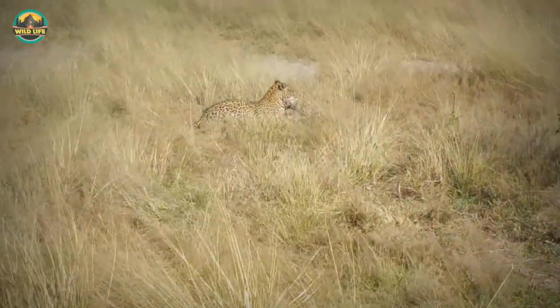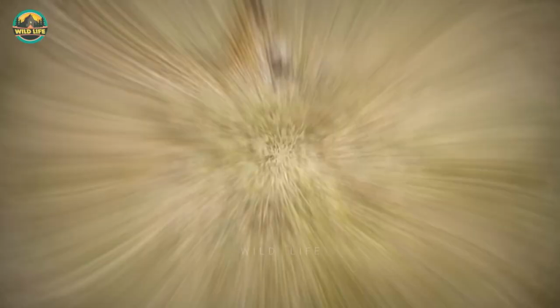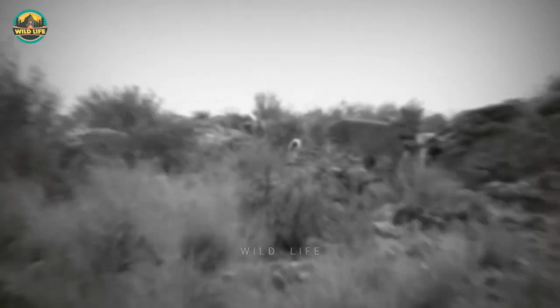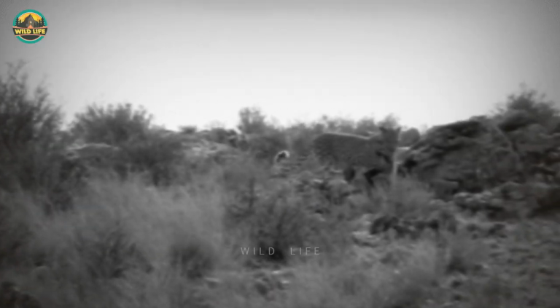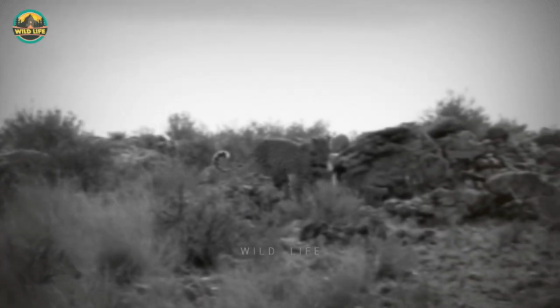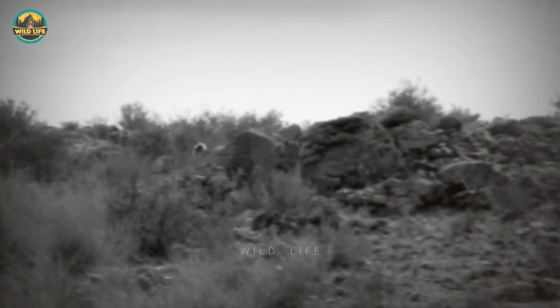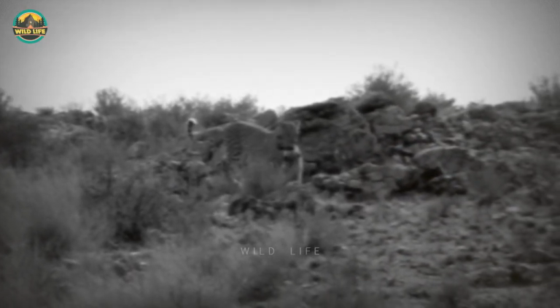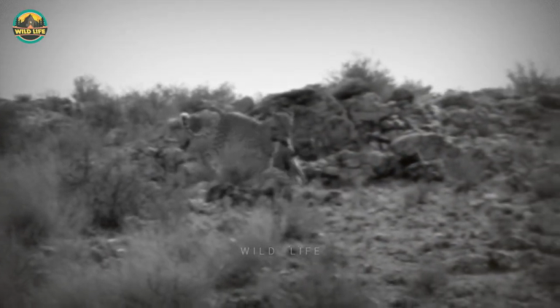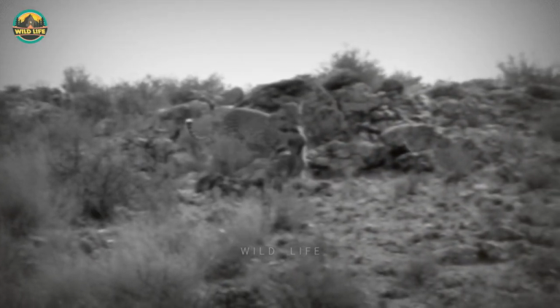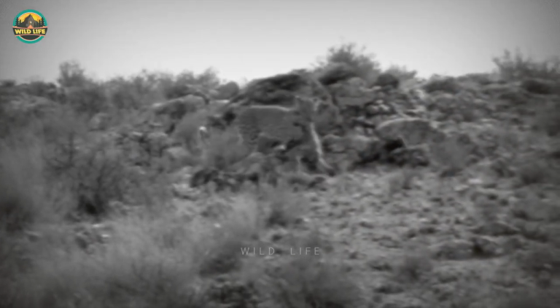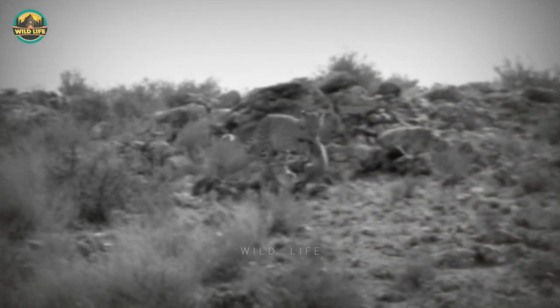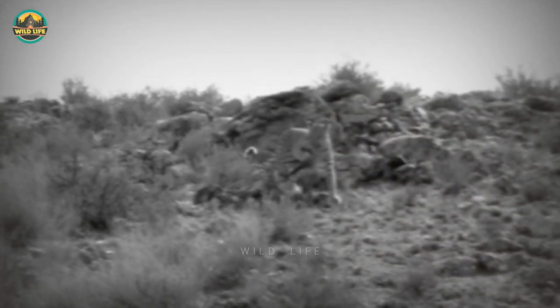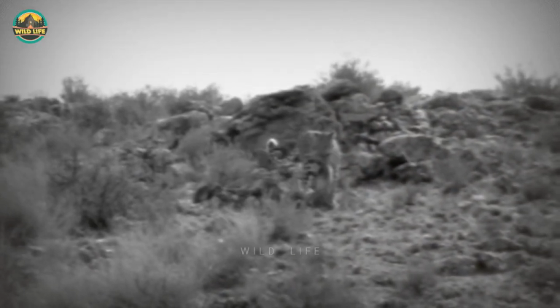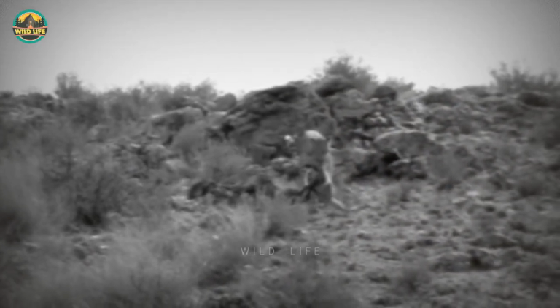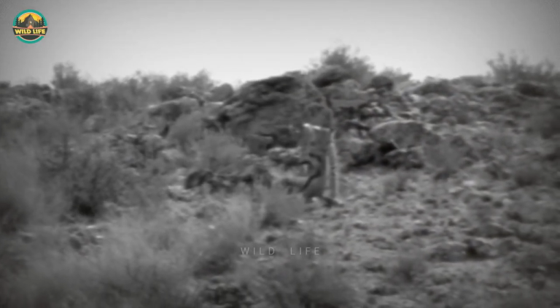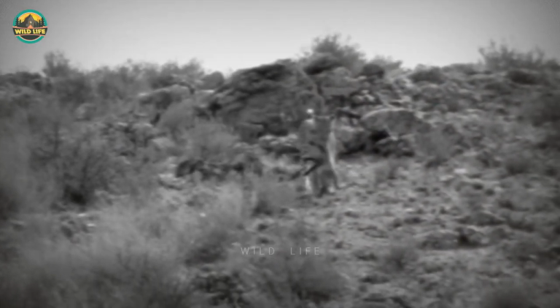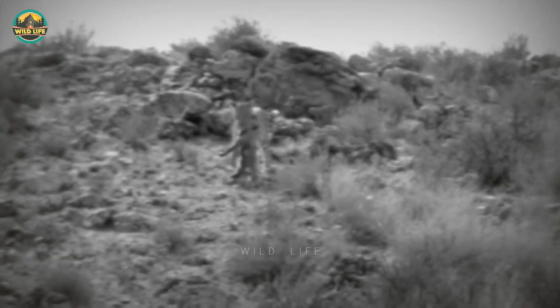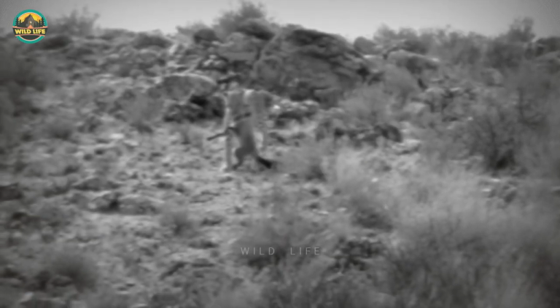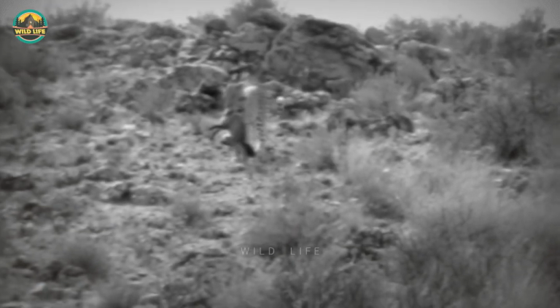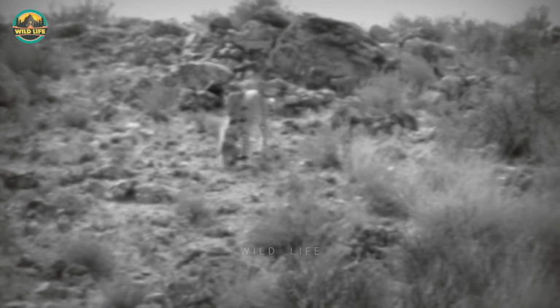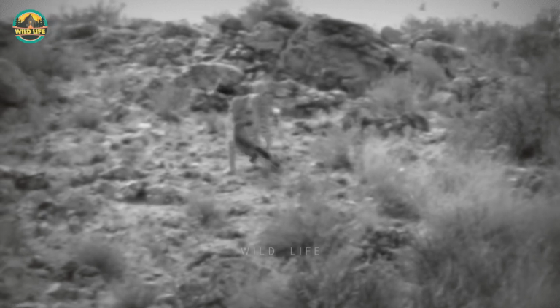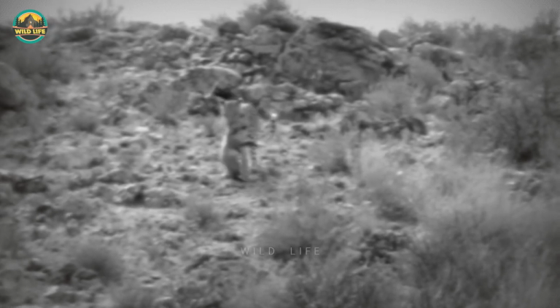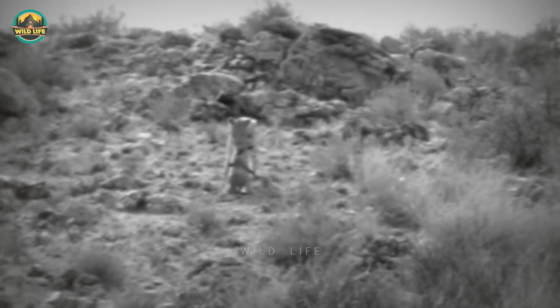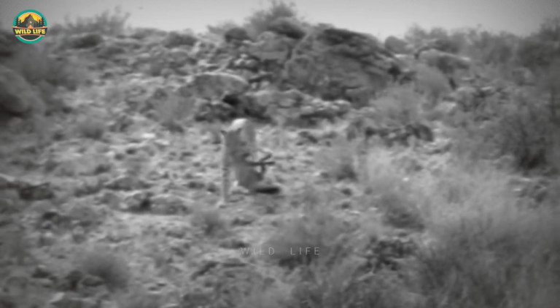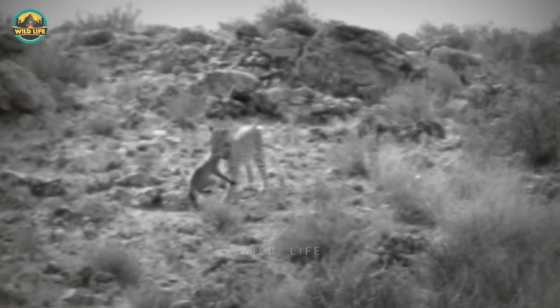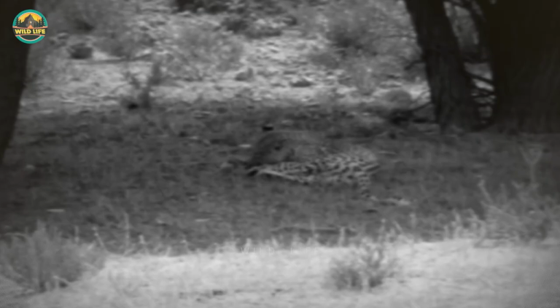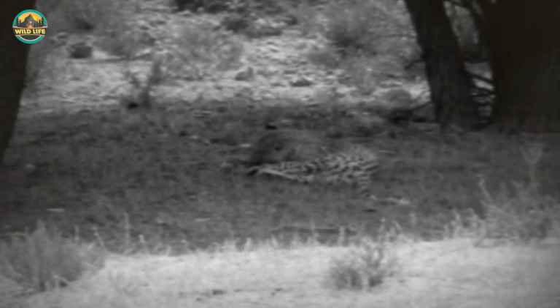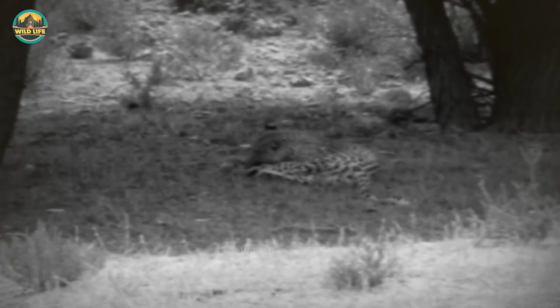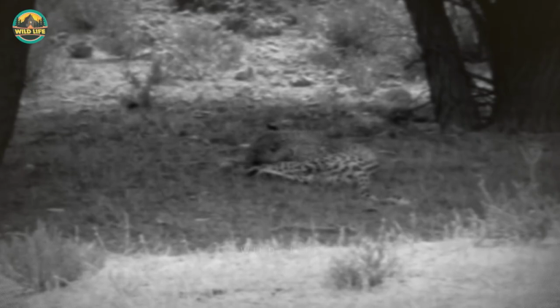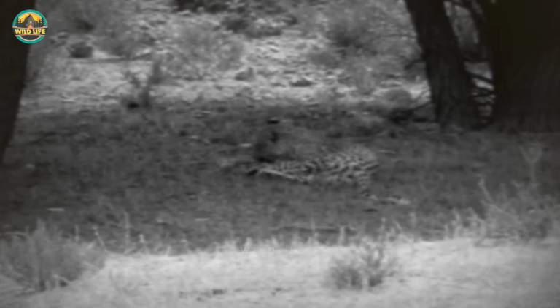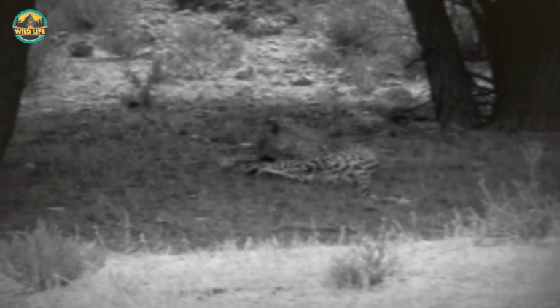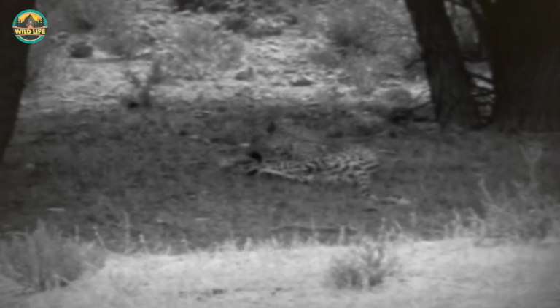Number 28: This poor little bat-eared fox tries to free itself from a leopard's grip but it doesn't look very promising. The leopard is young and carries the fox close to a tree where it can consume it in the shade.